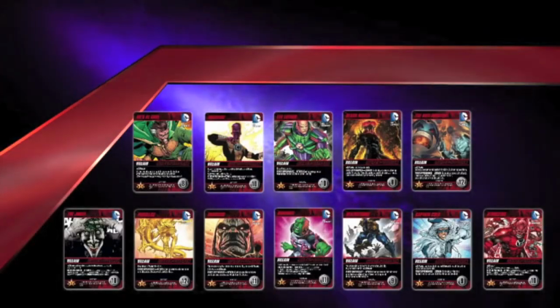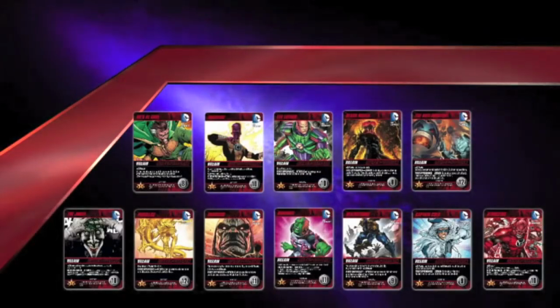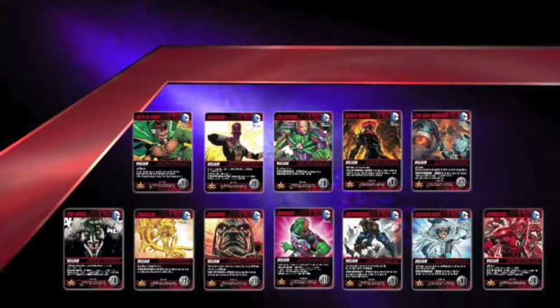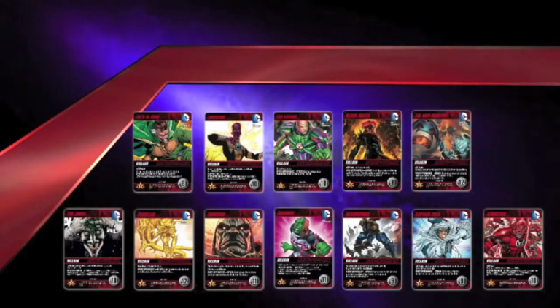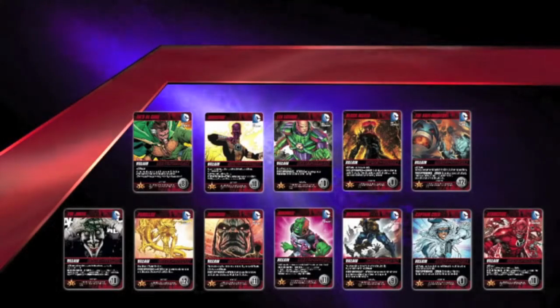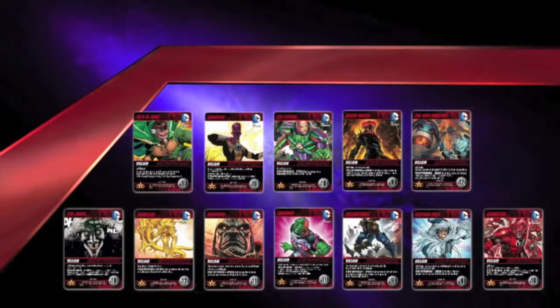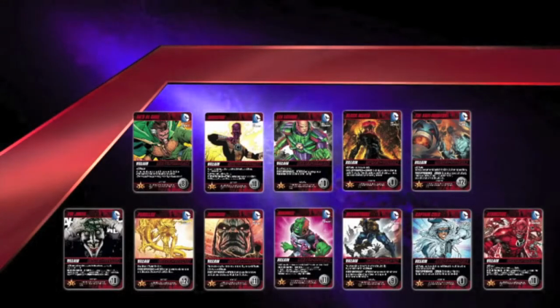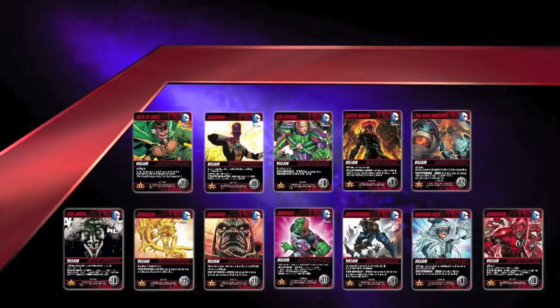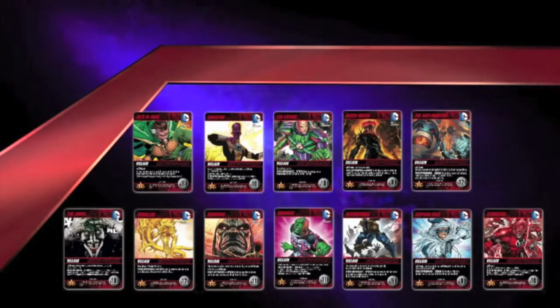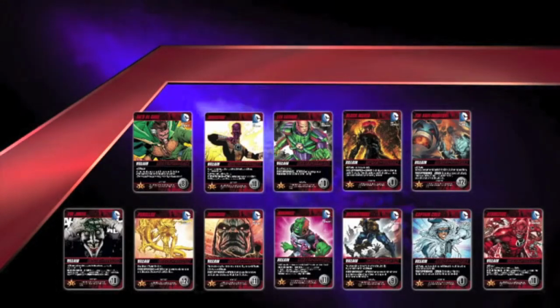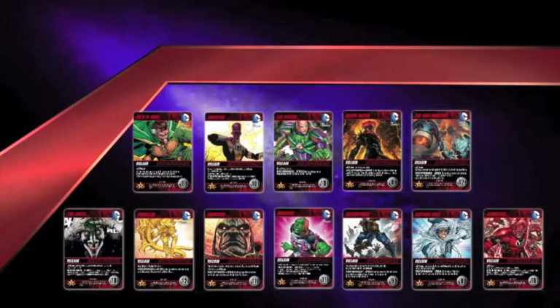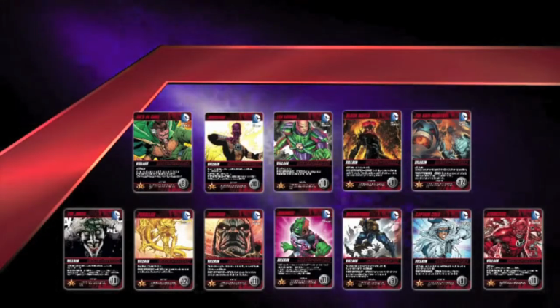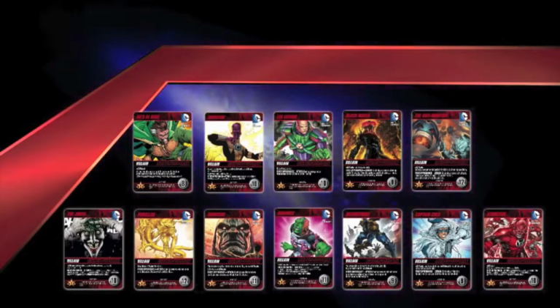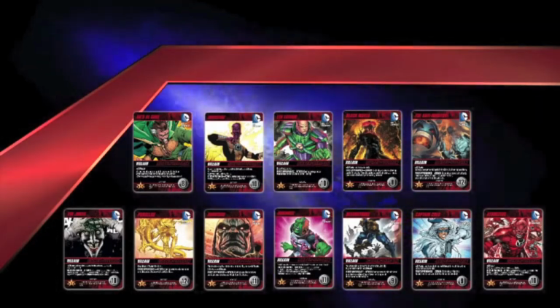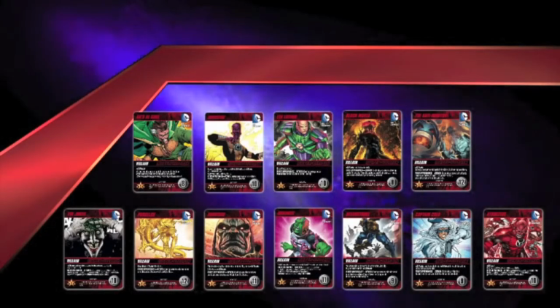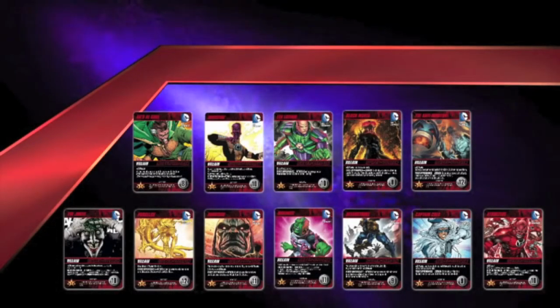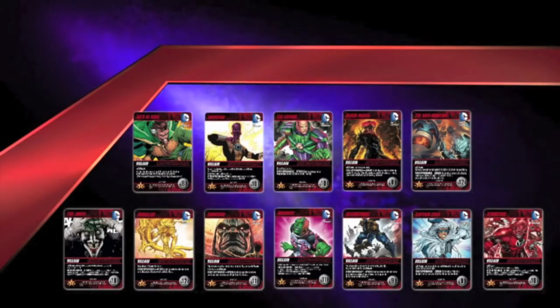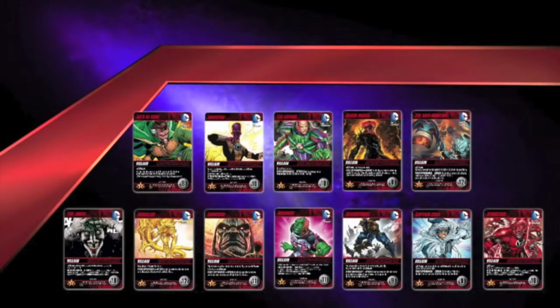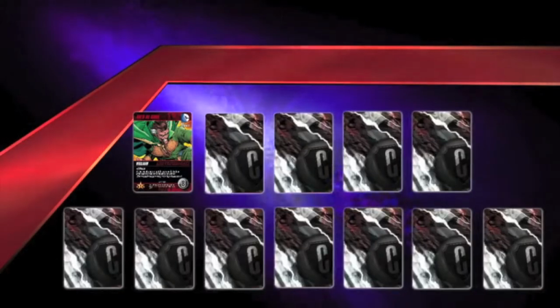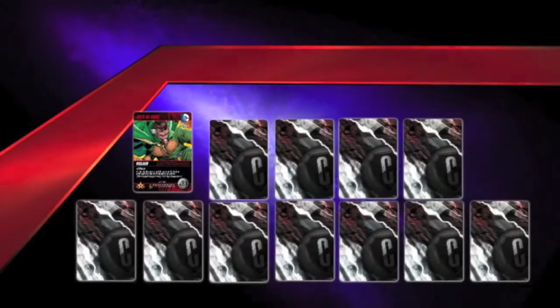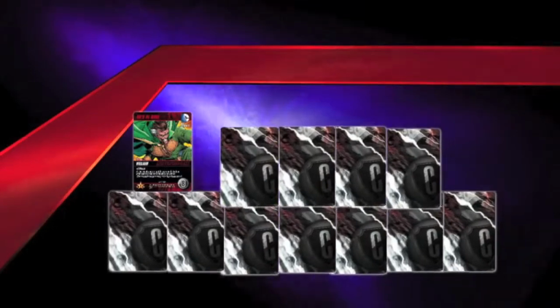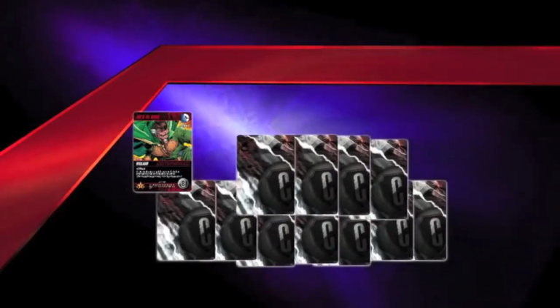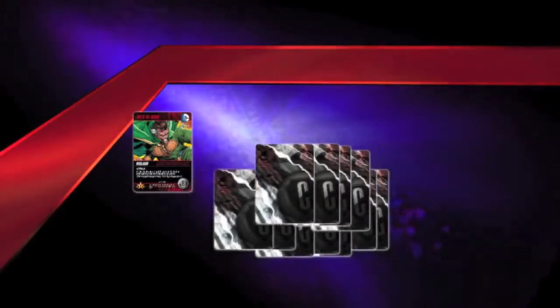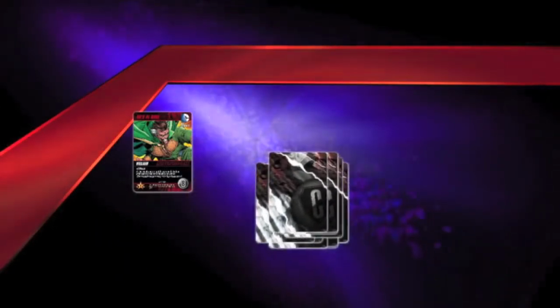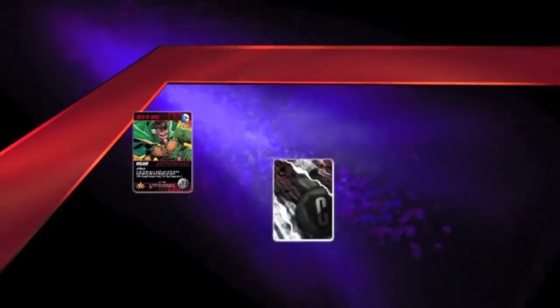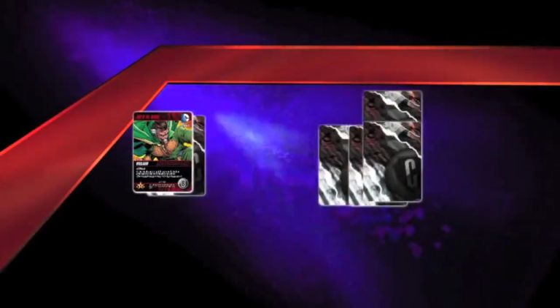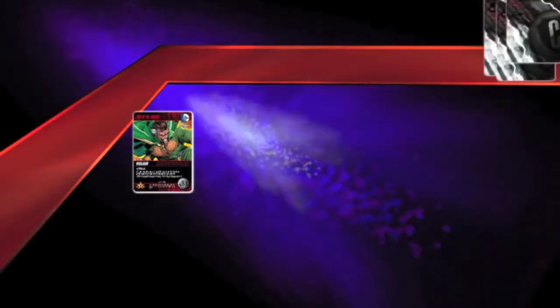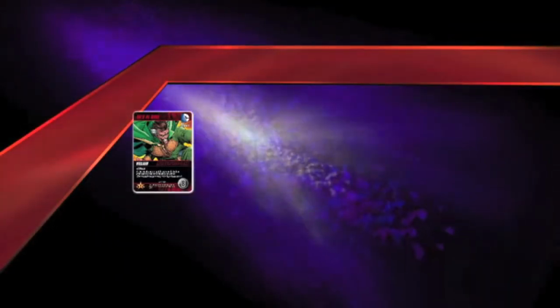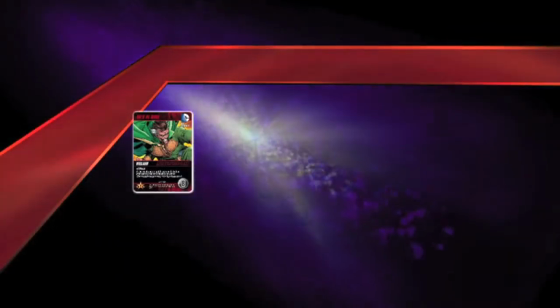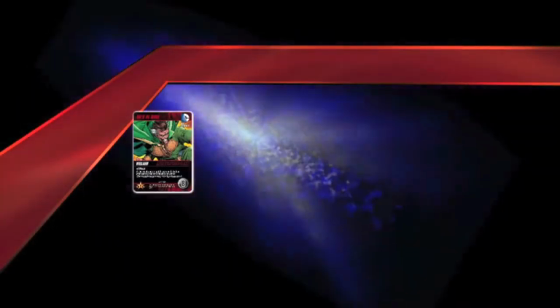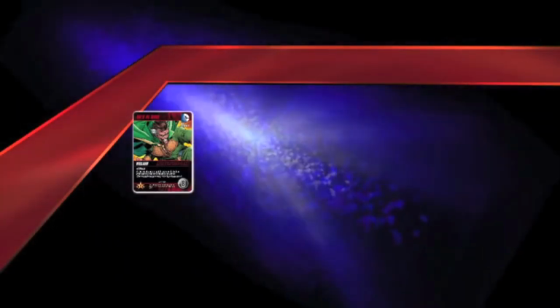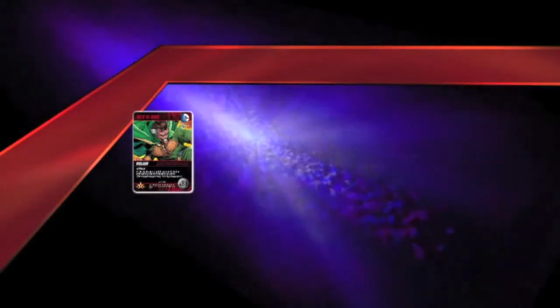During the standard game, you'll face off against eight of them, with Ra's al Ghul always going on top and seven random supervillains placed face down below him.